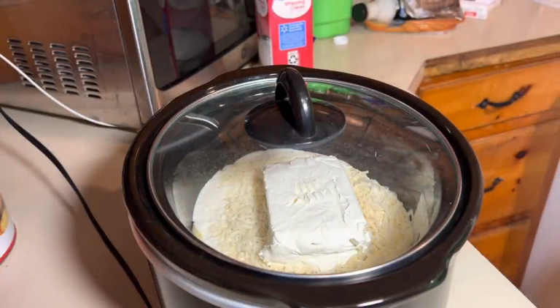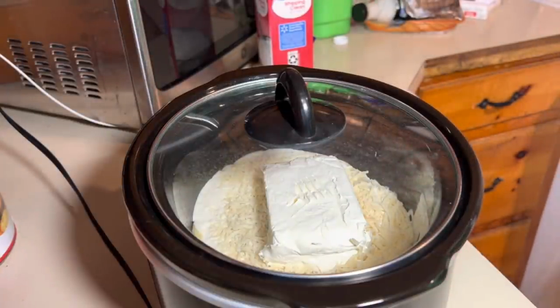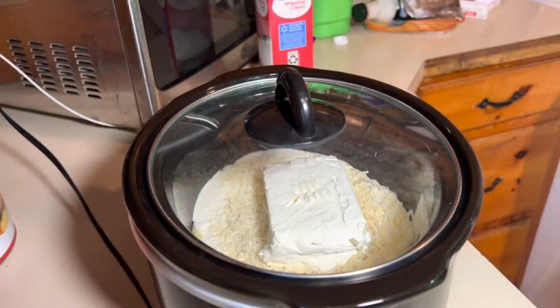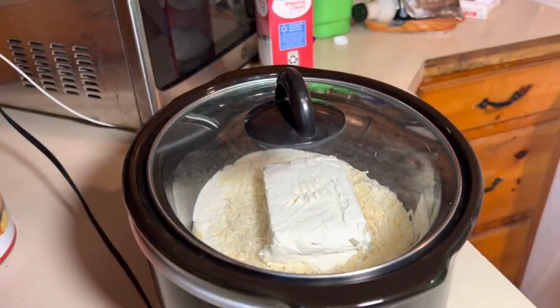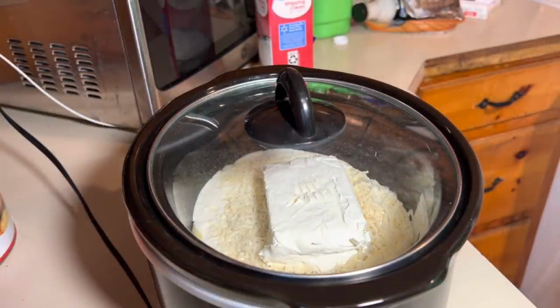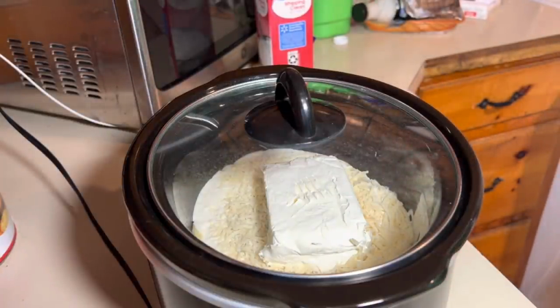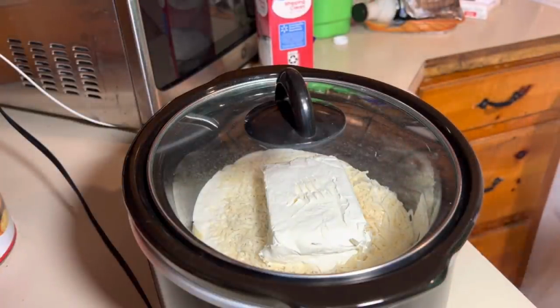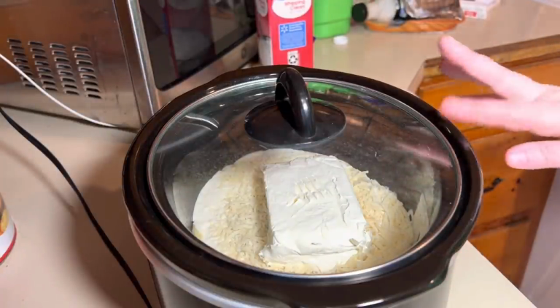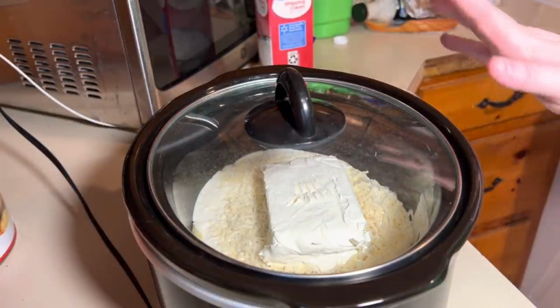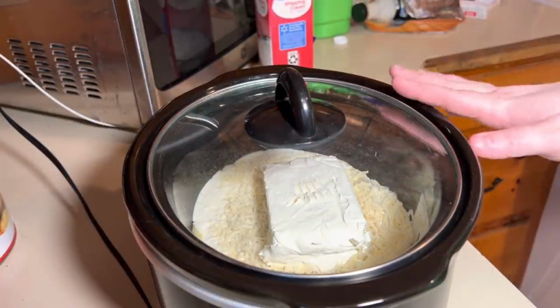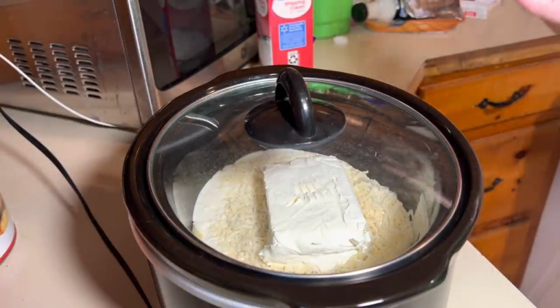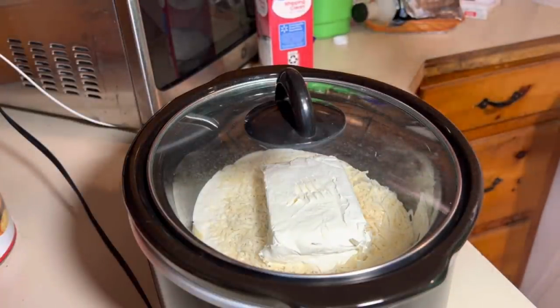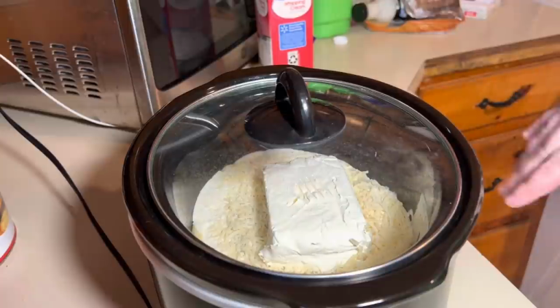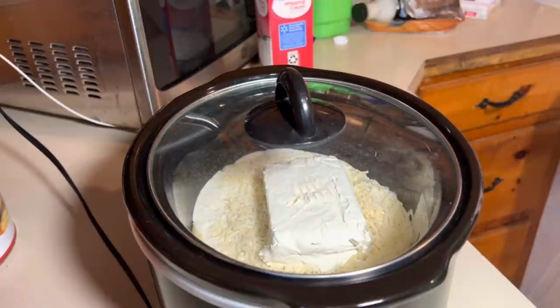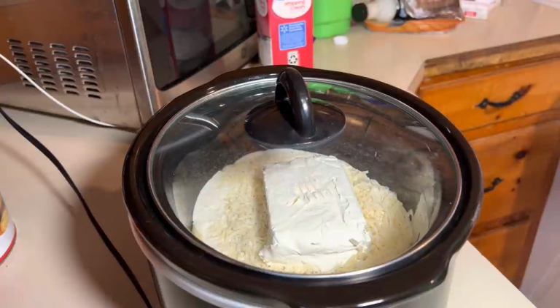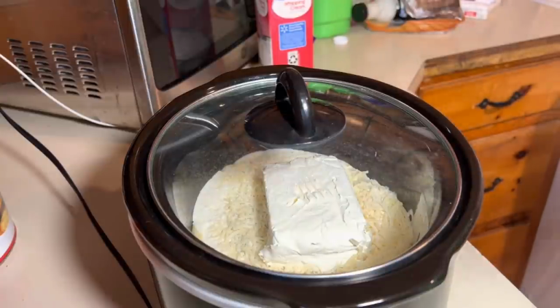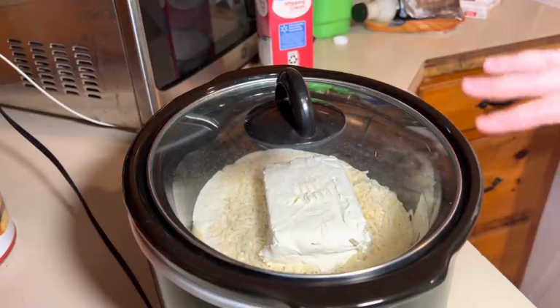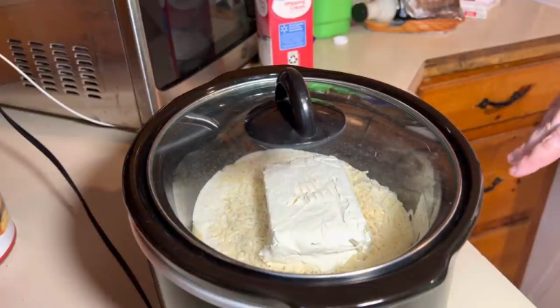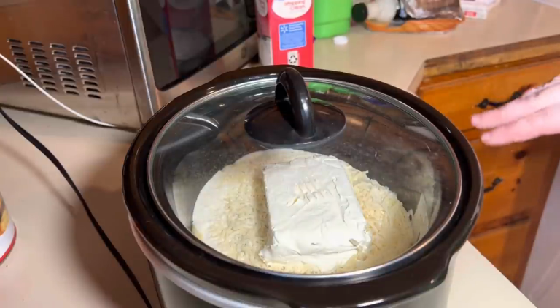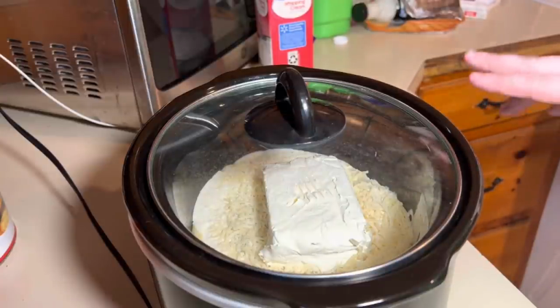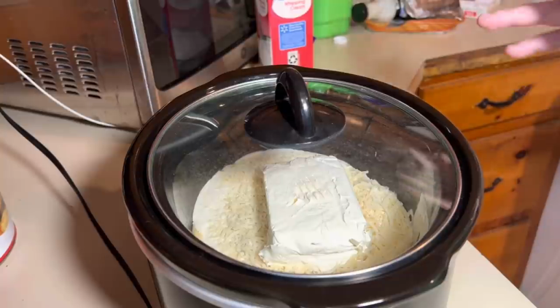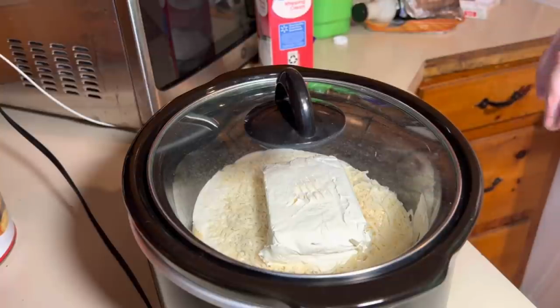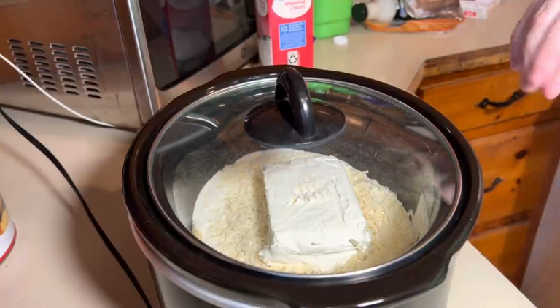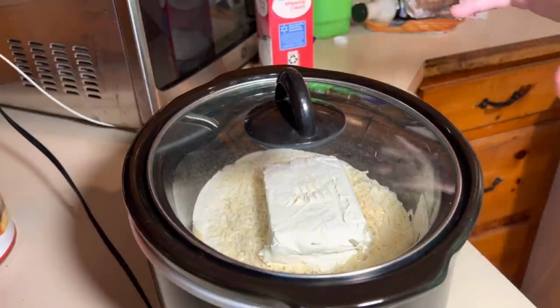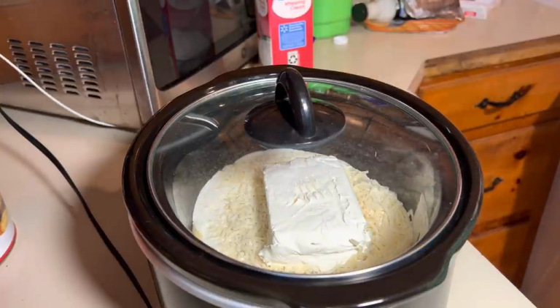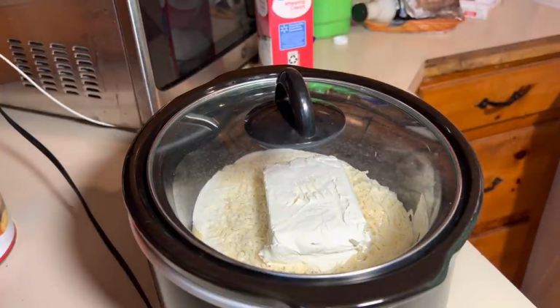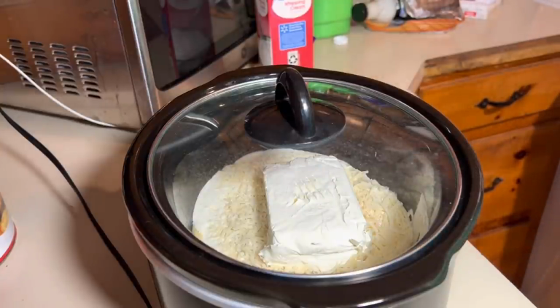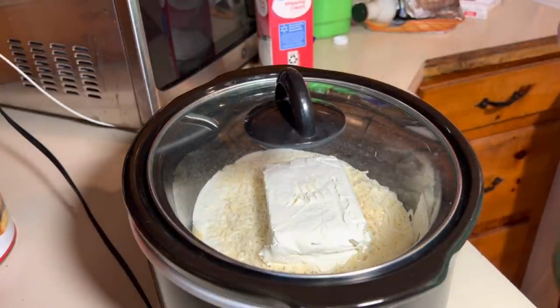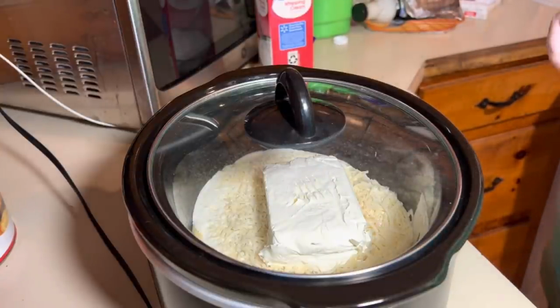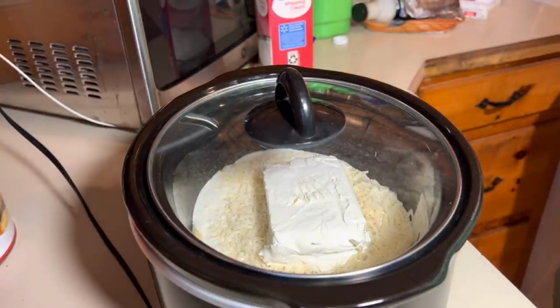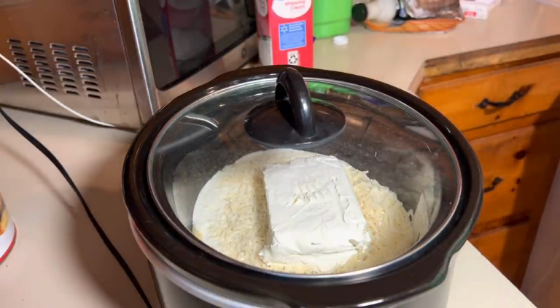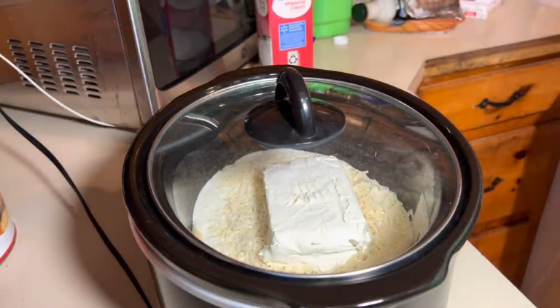It'll be ready, then we'll come back, shred the chicken, cook up some pasta, add the pasta in there, and then I bought some garlic breadsticks to serve with it.